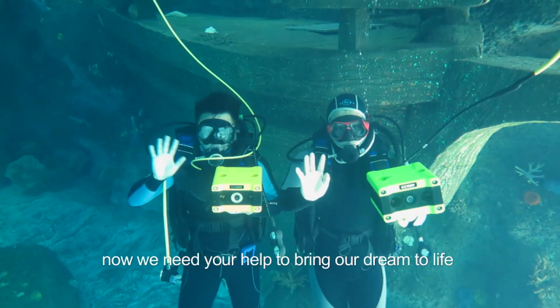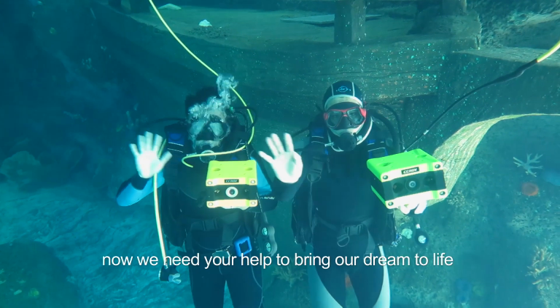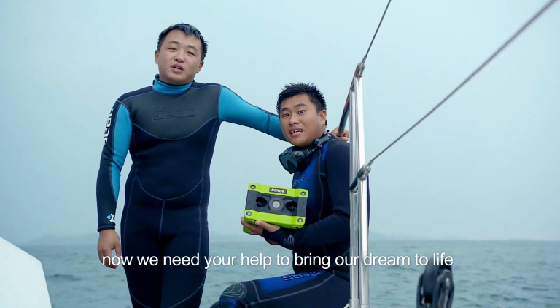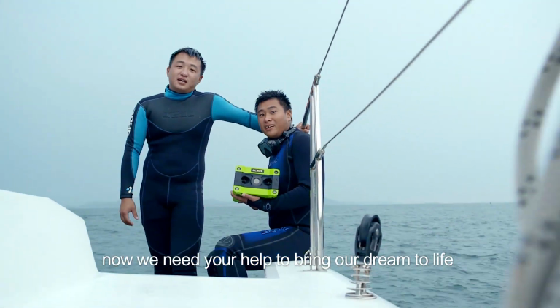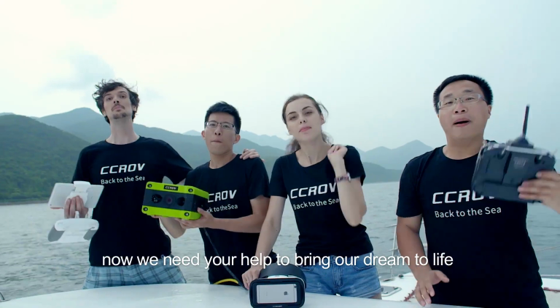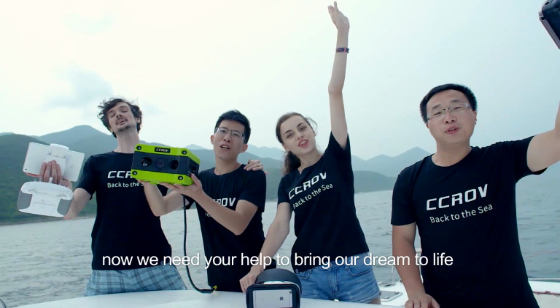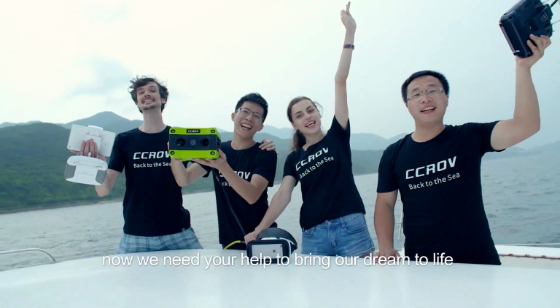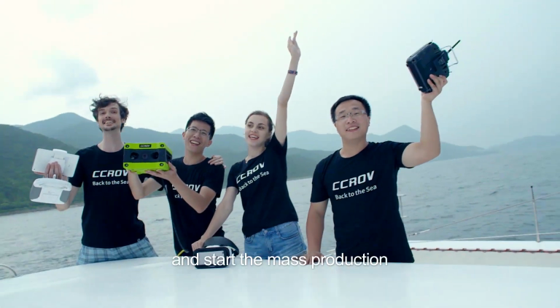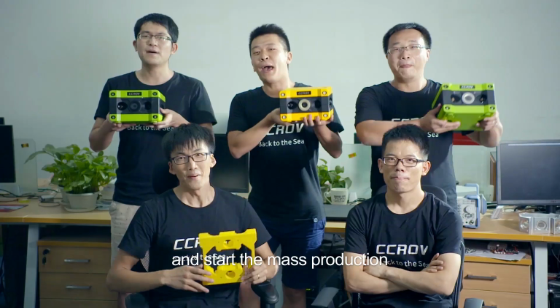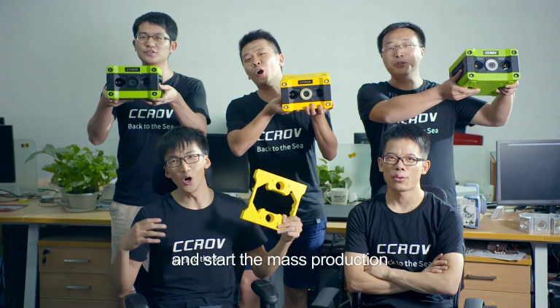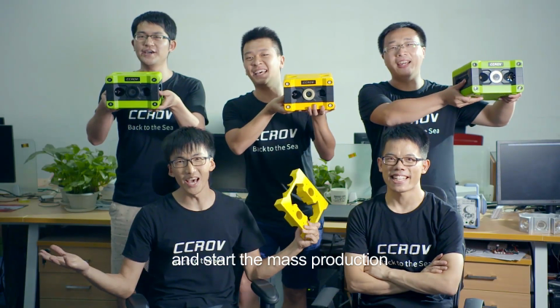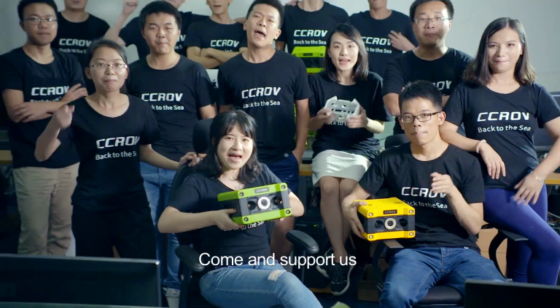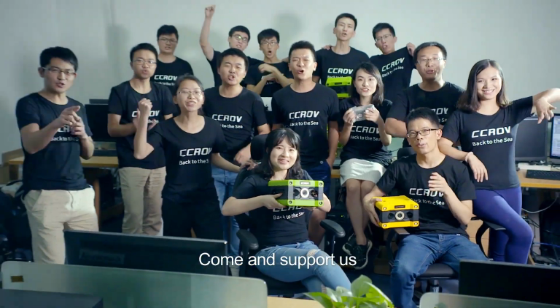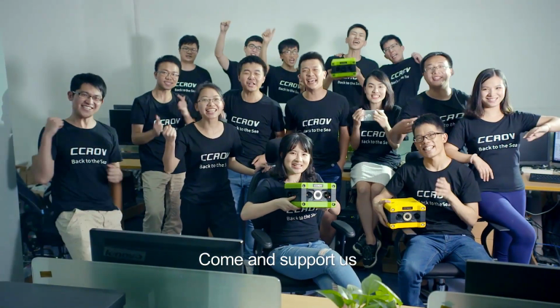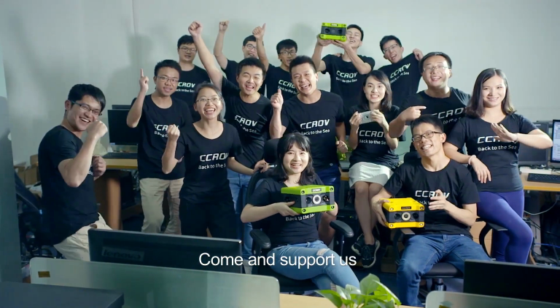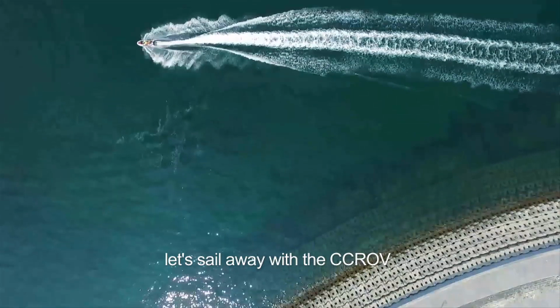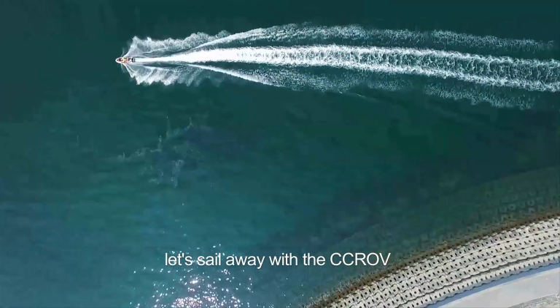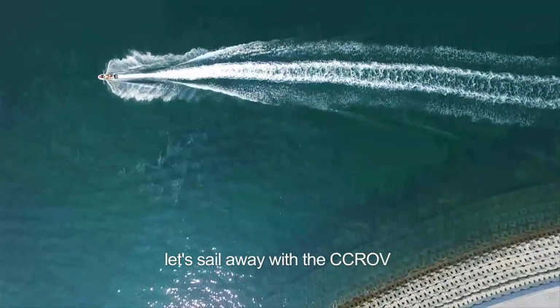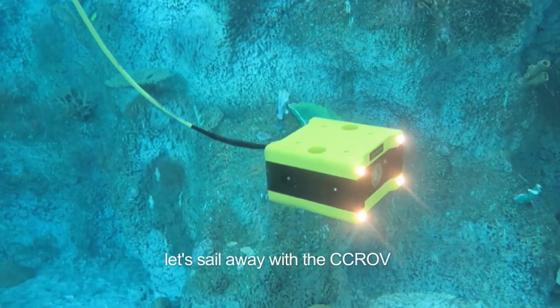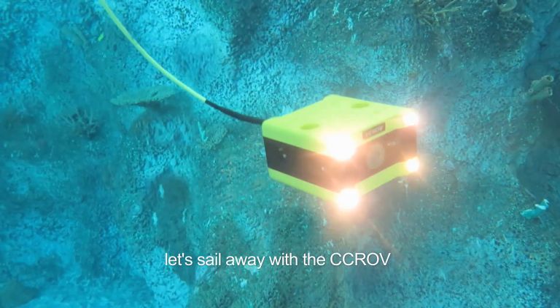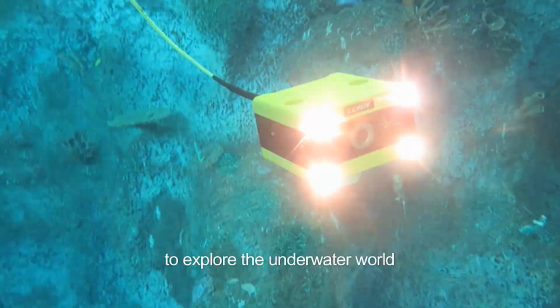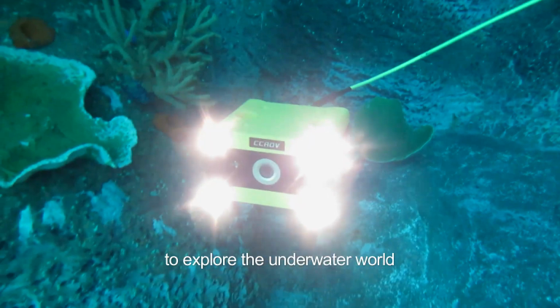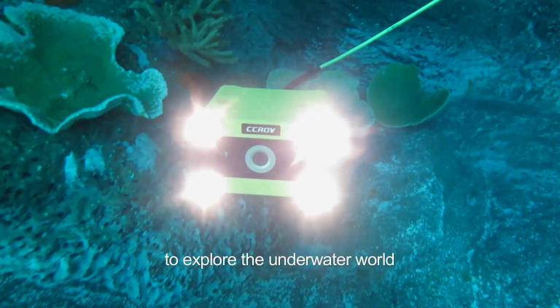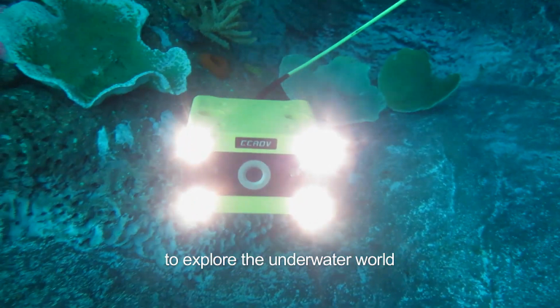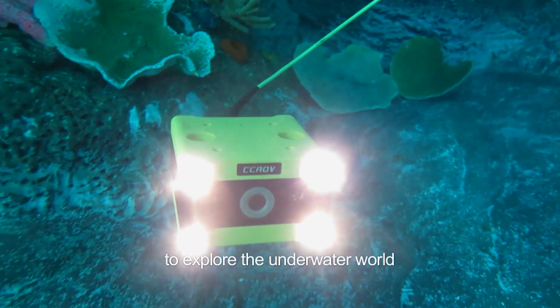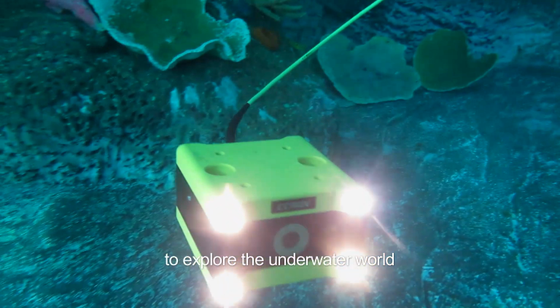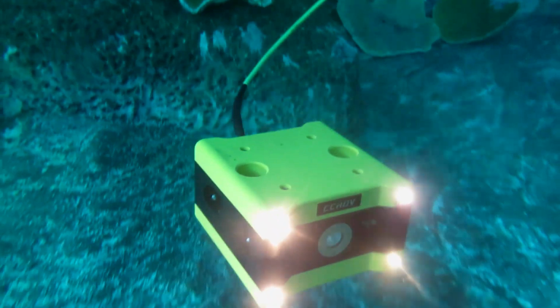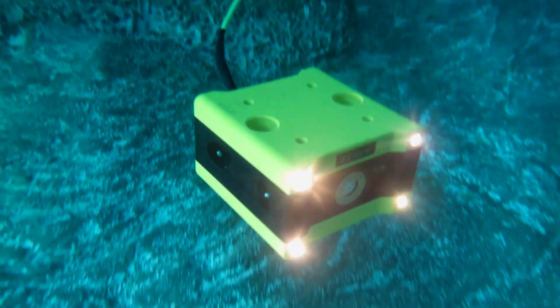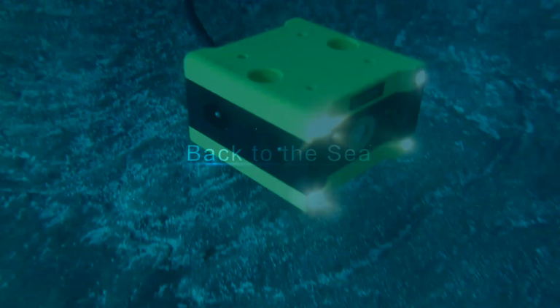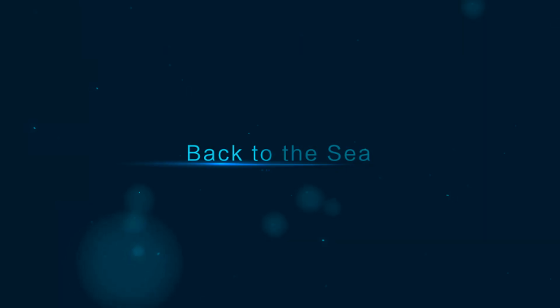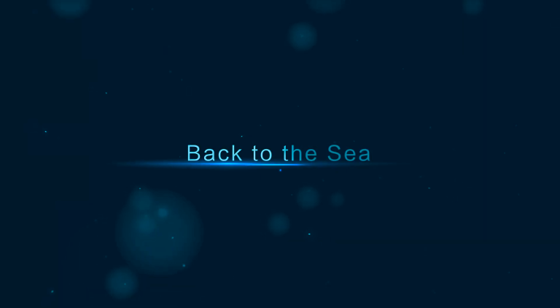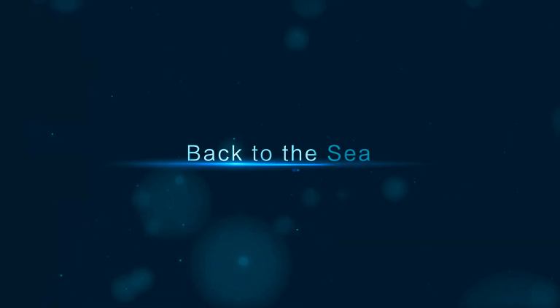Now we need your help to bring our dream to life and start the mass production. Come and support us. Let's sail away with the CCROV to explore the underwater world.